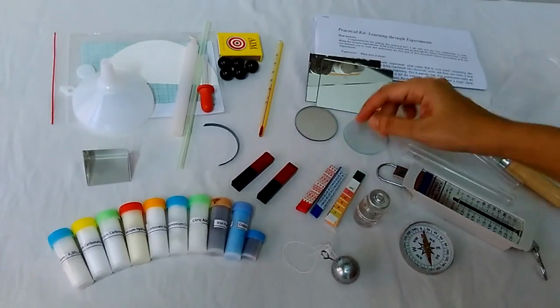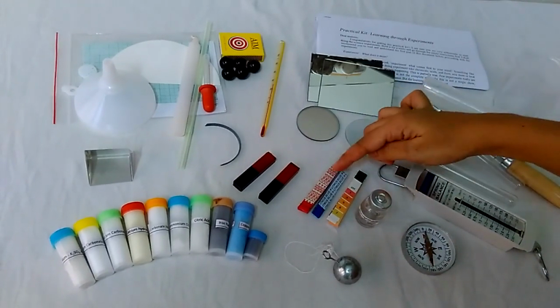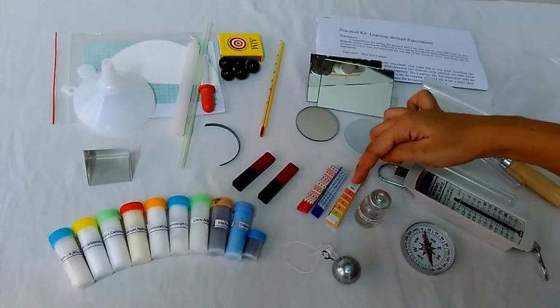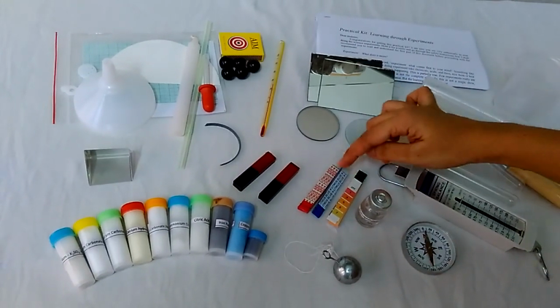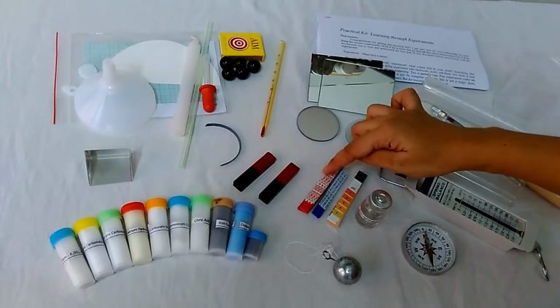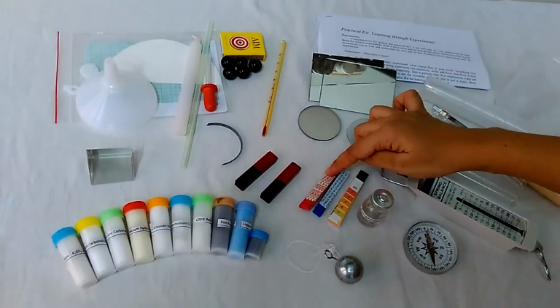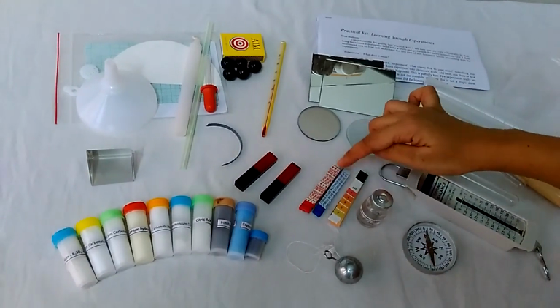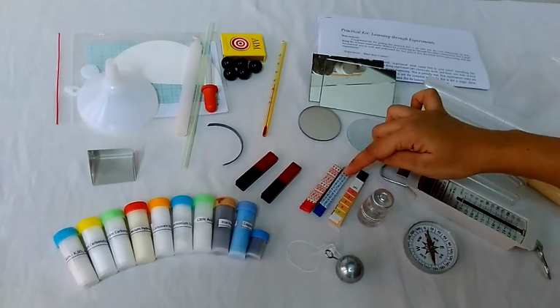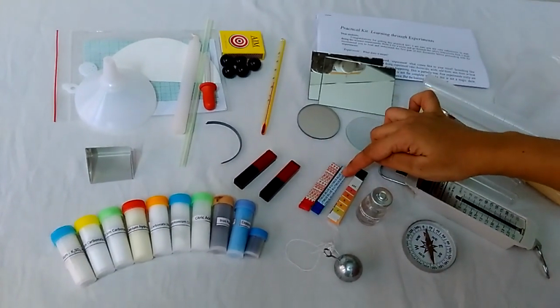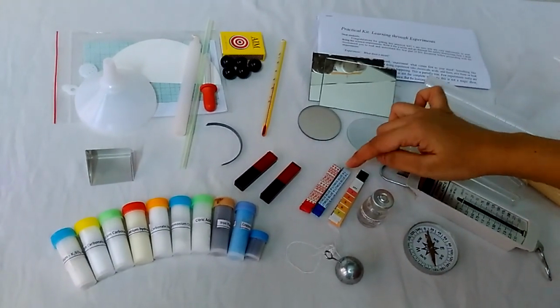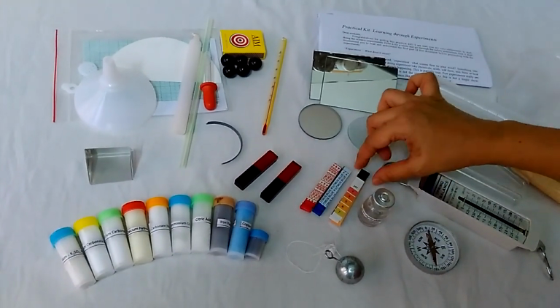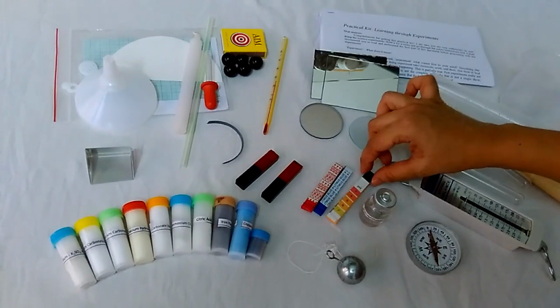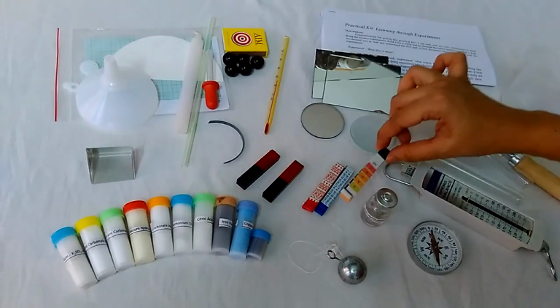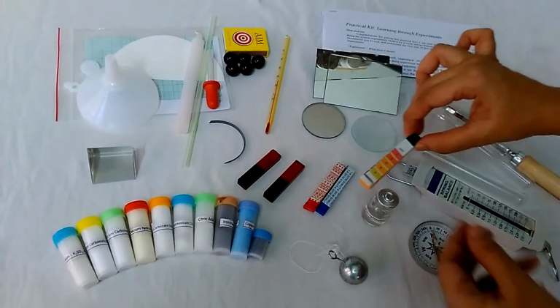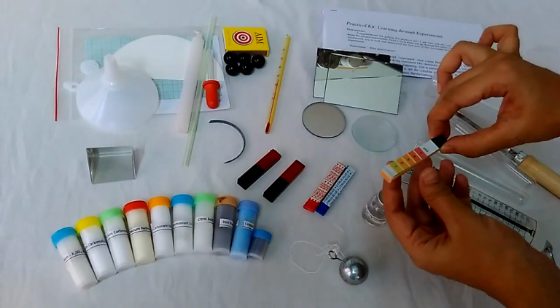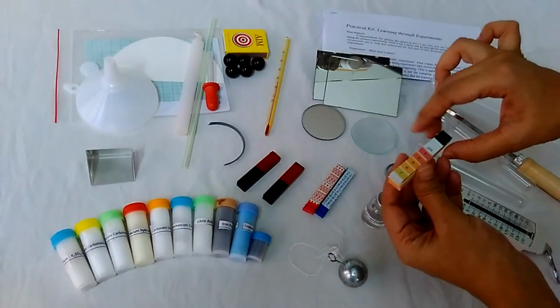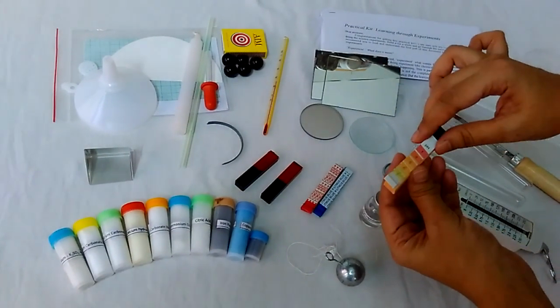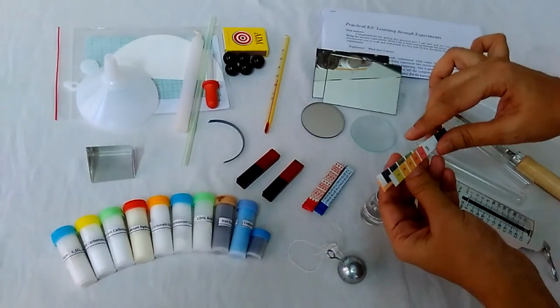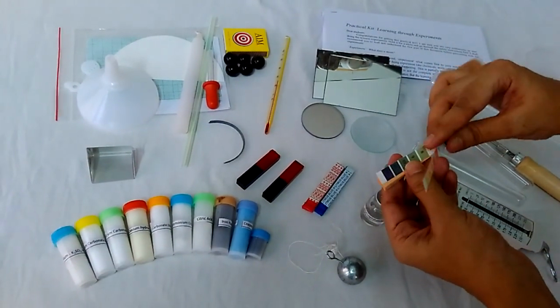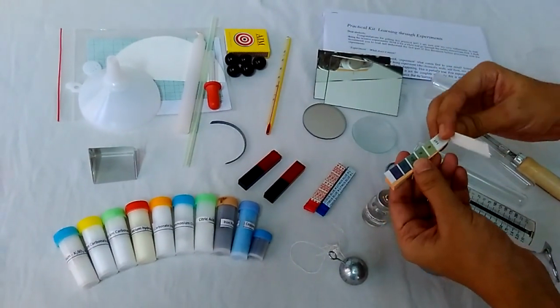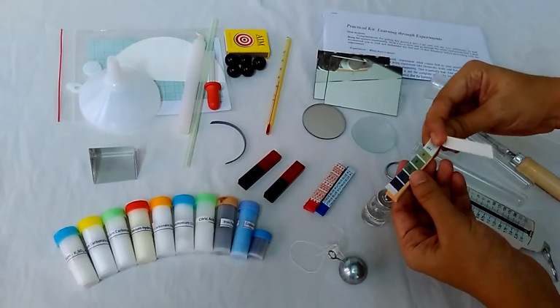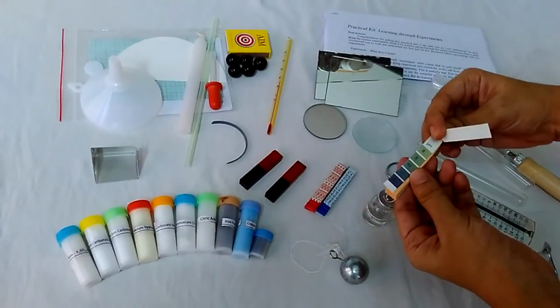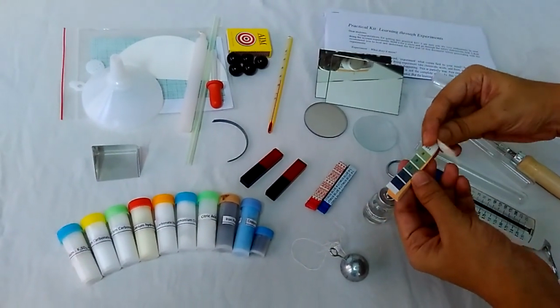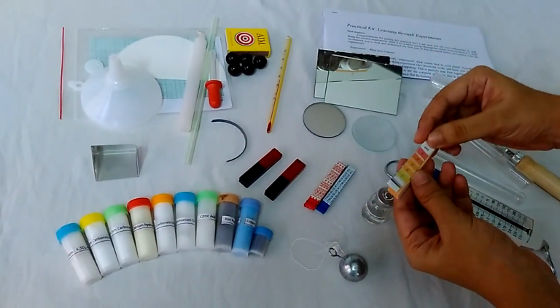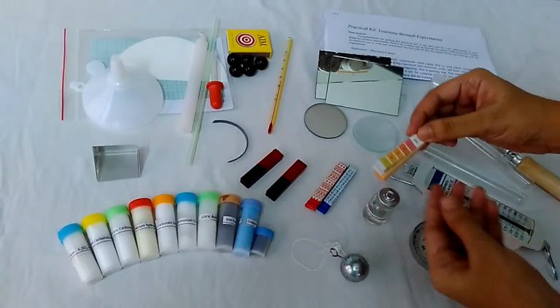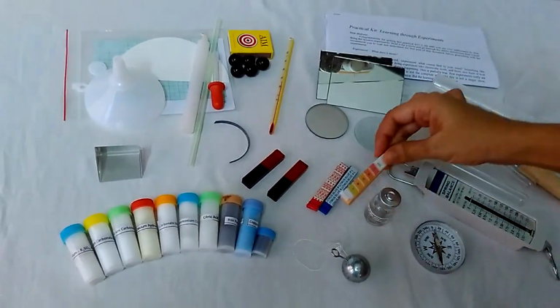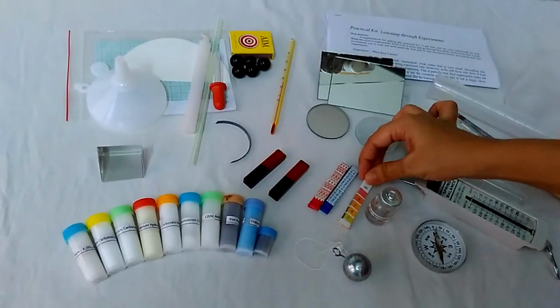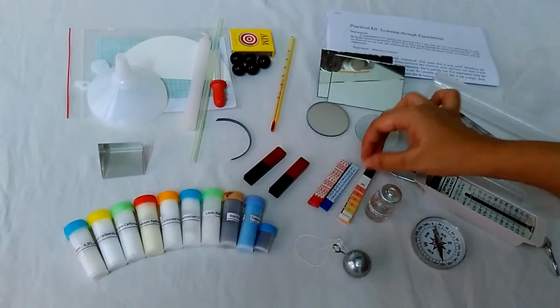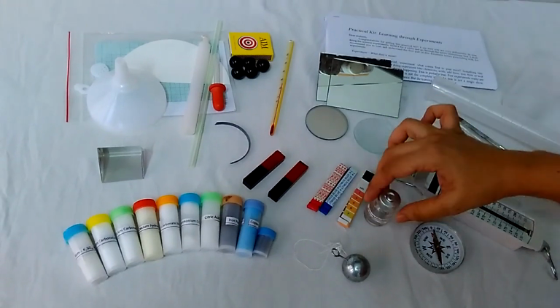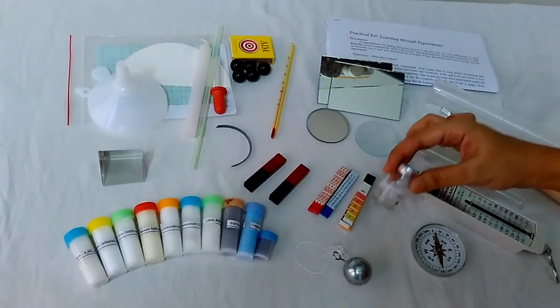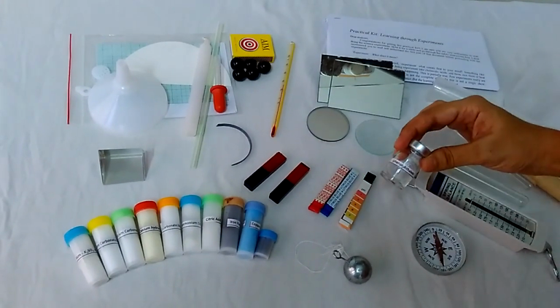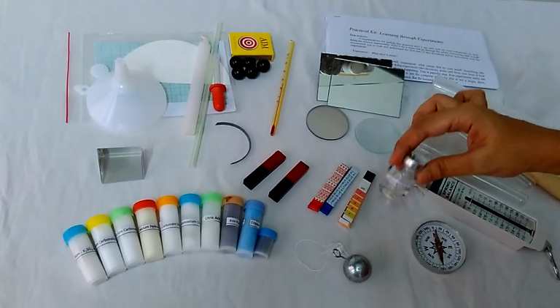These are indicators. This is a red litmus paper, the blue litmus paper, and a pH paper. You can see the color codes which tell us how acidic or basic the substance is. And this is phenolphthalein.